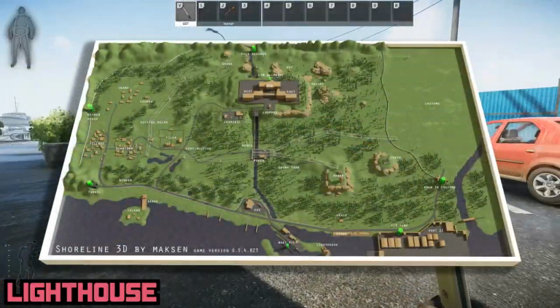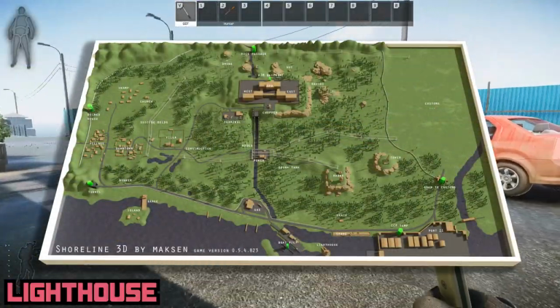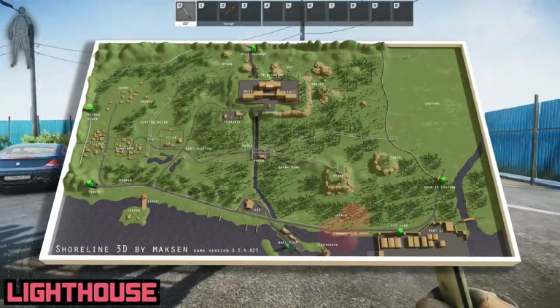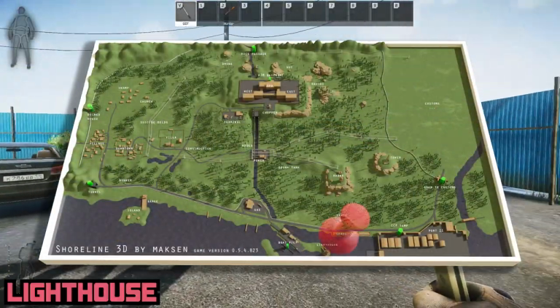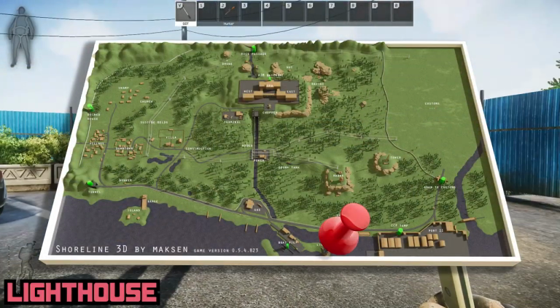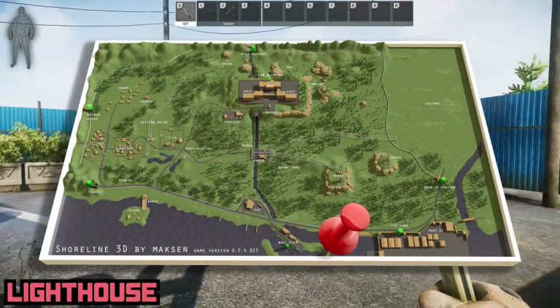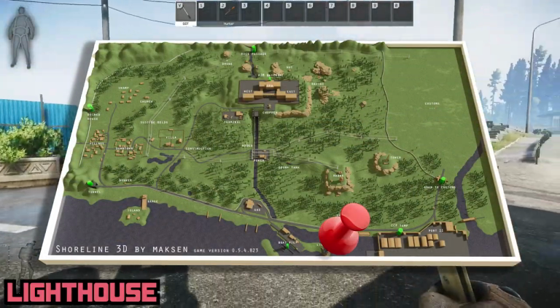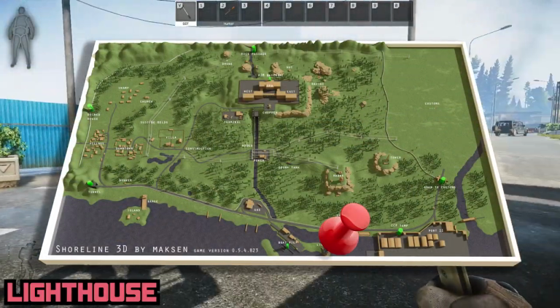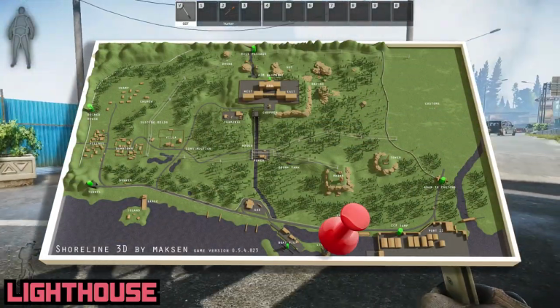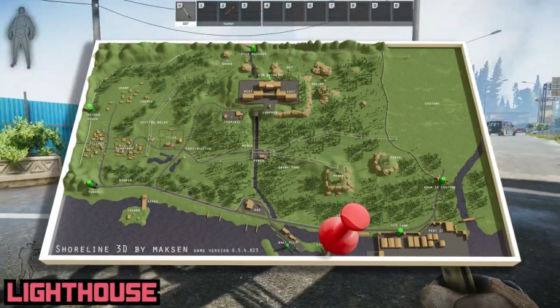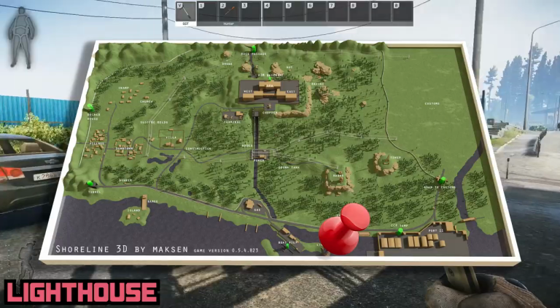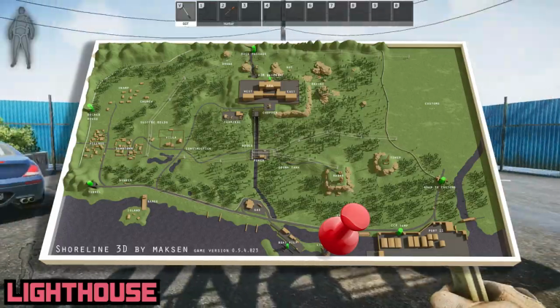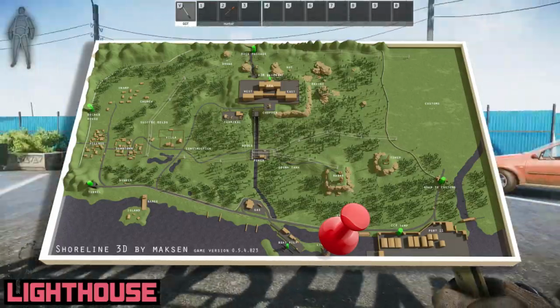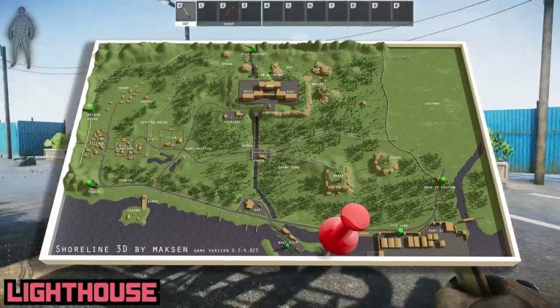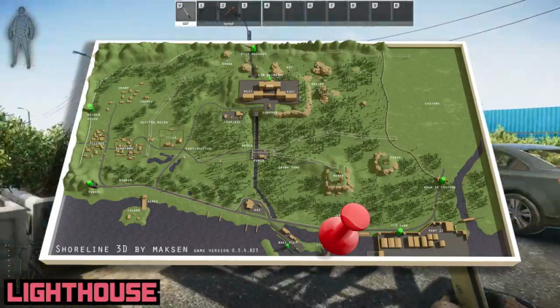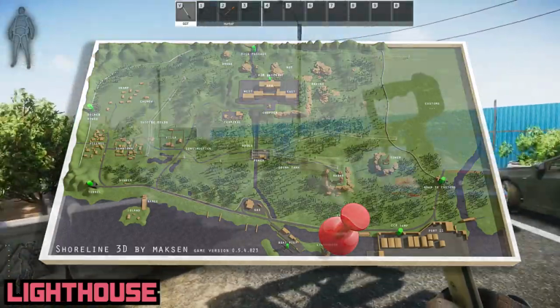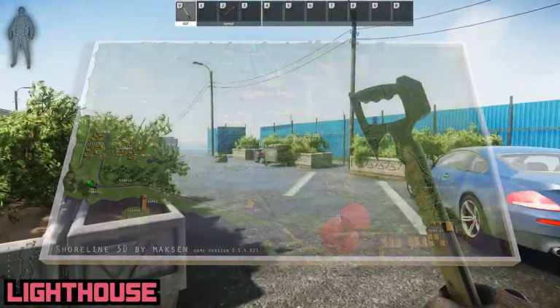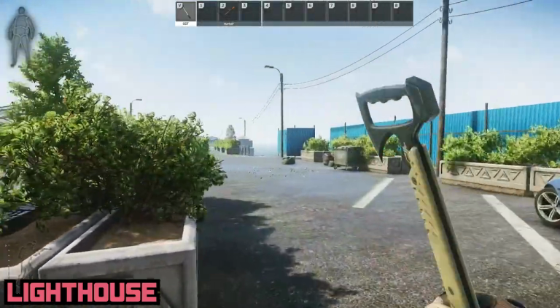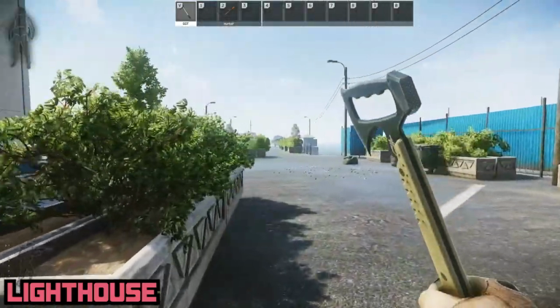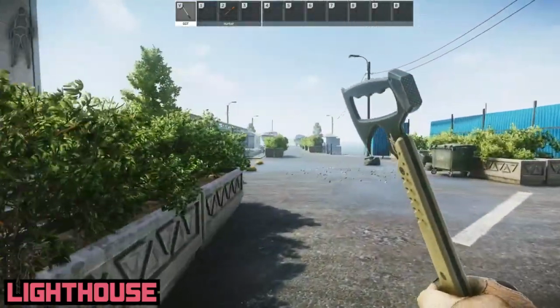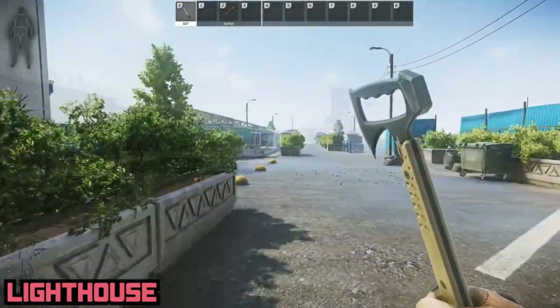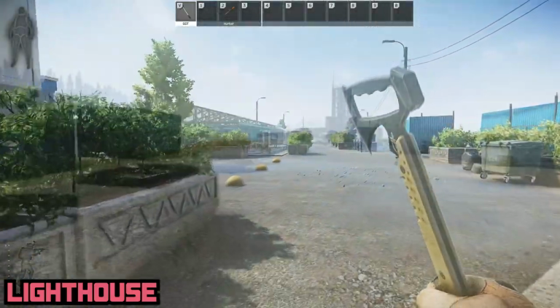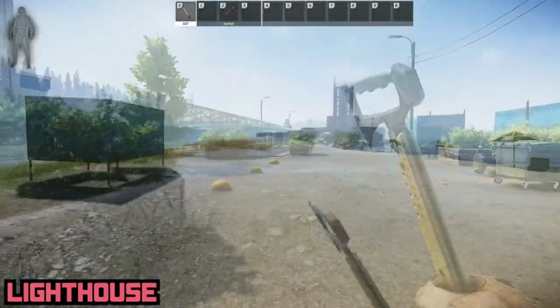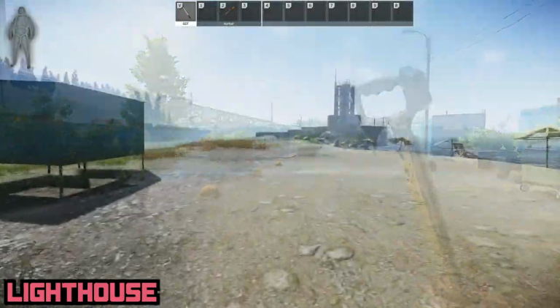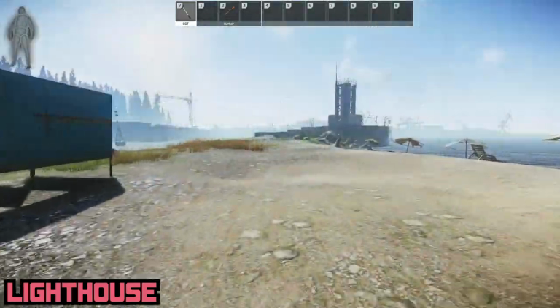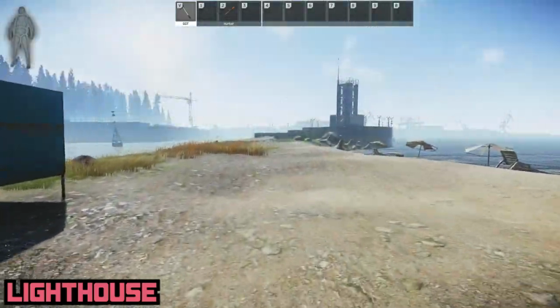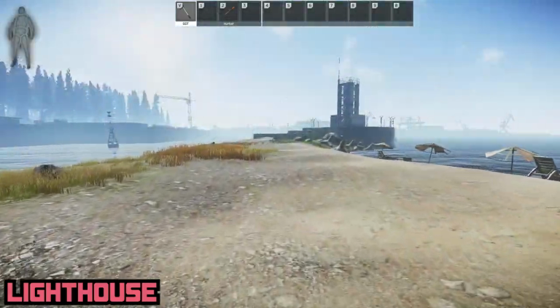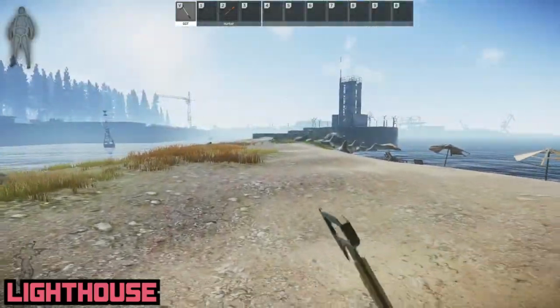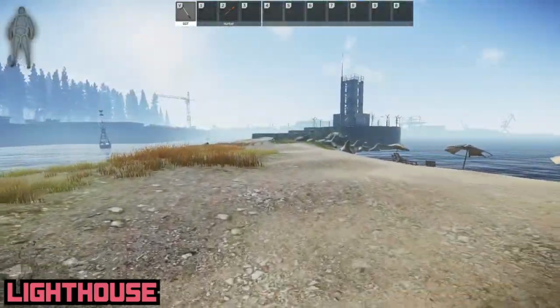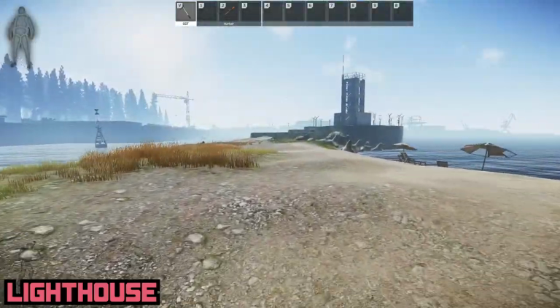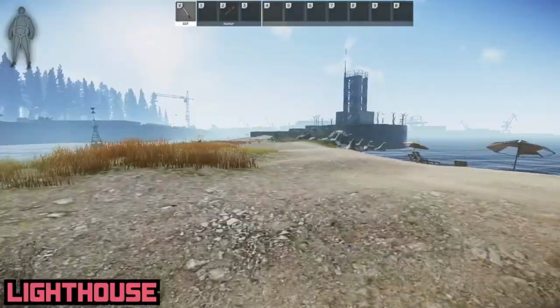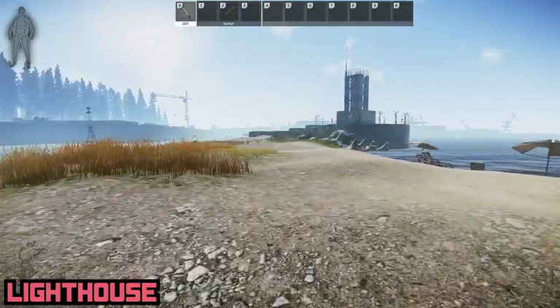Lighthouse, I'm sure you could have guessed, is on the shoreline overlooking the water. Very easy to see and right next to the docks on the very southern tip of the map.